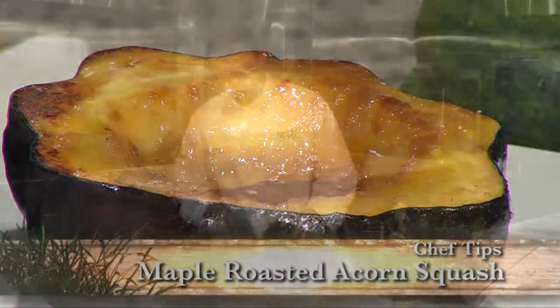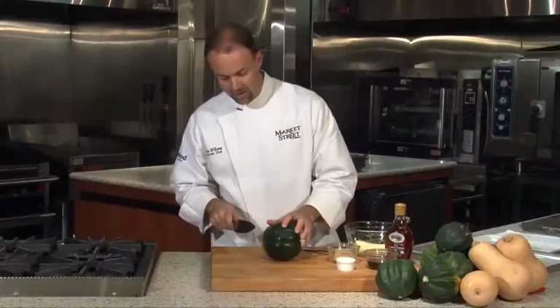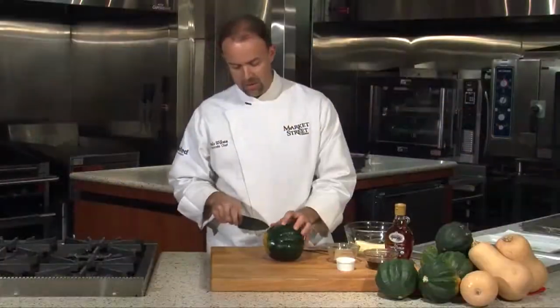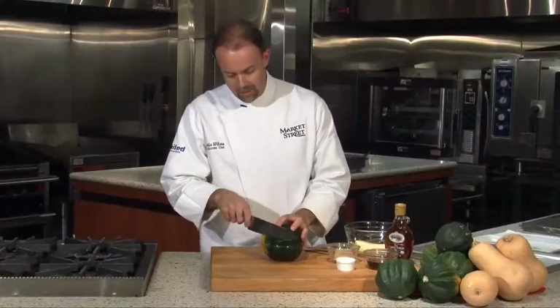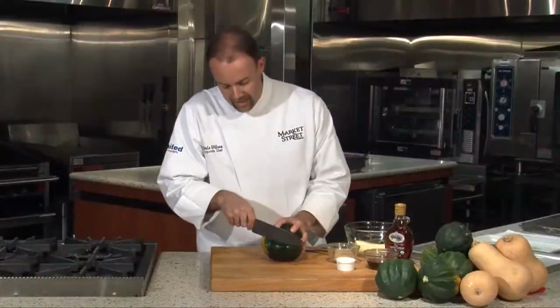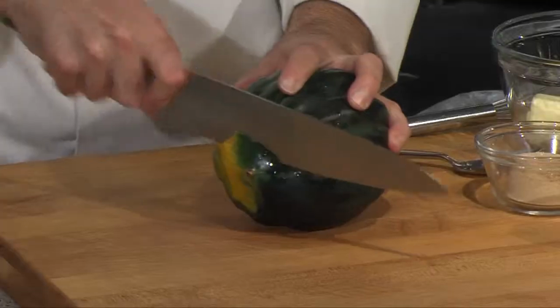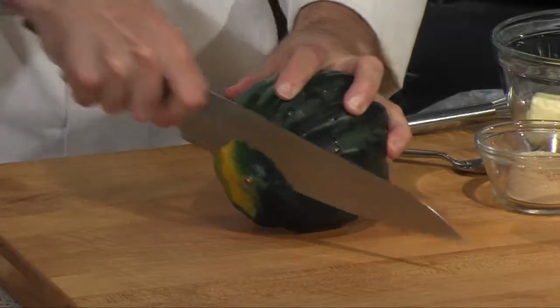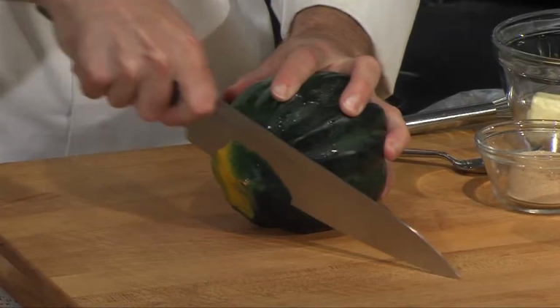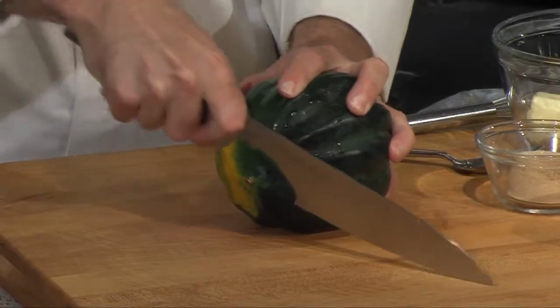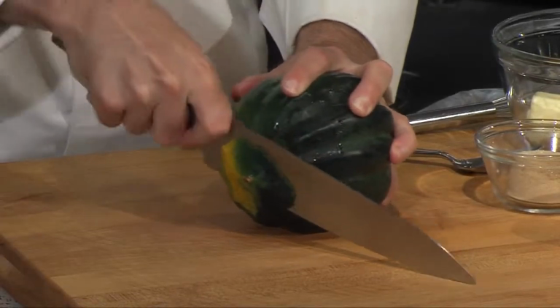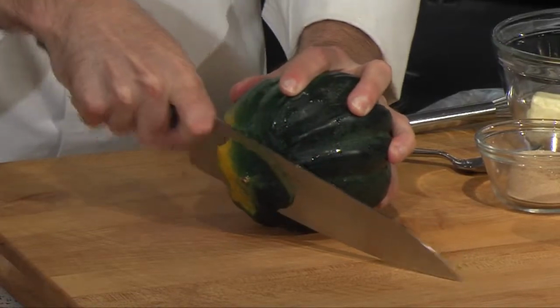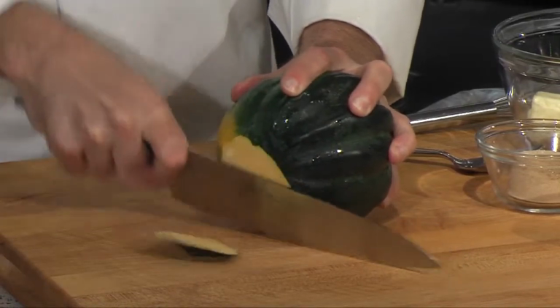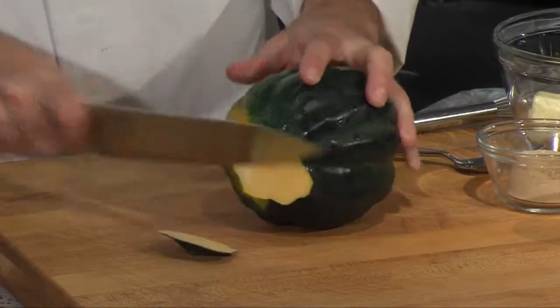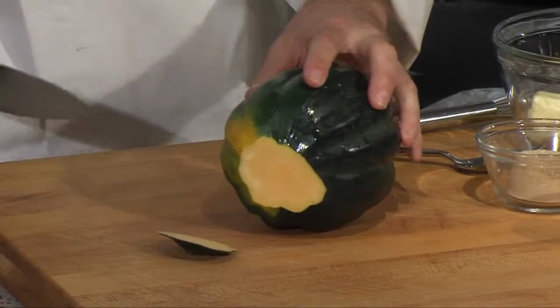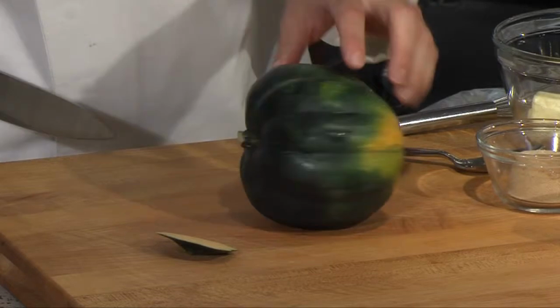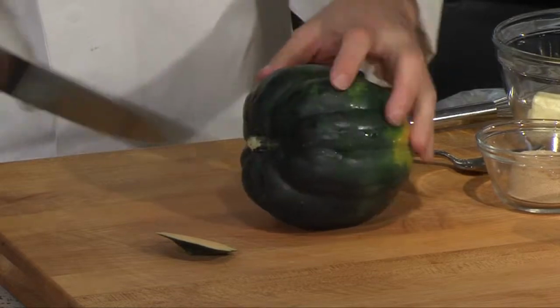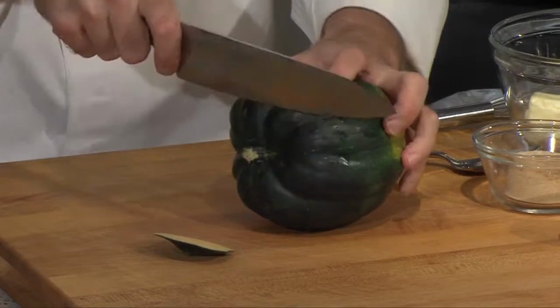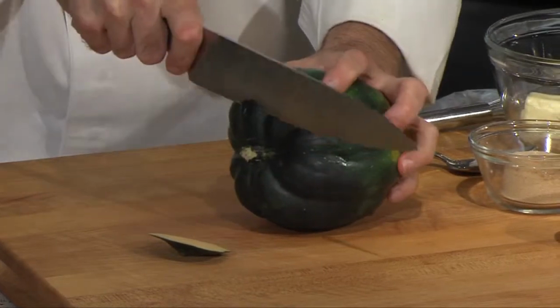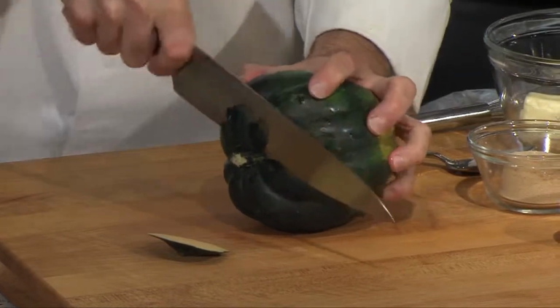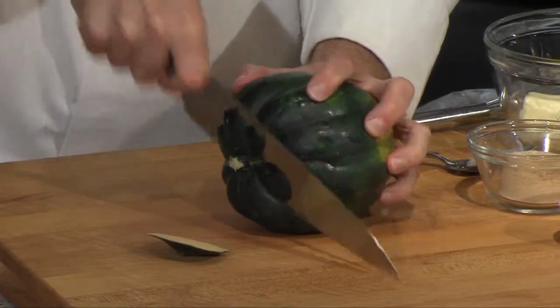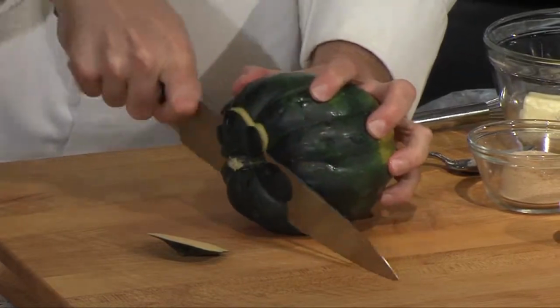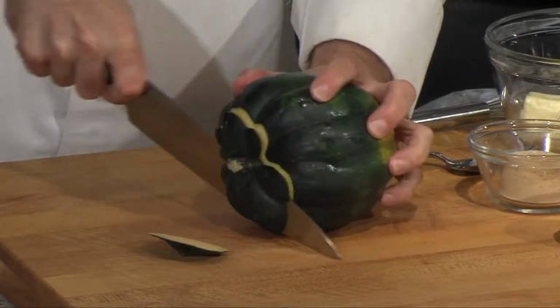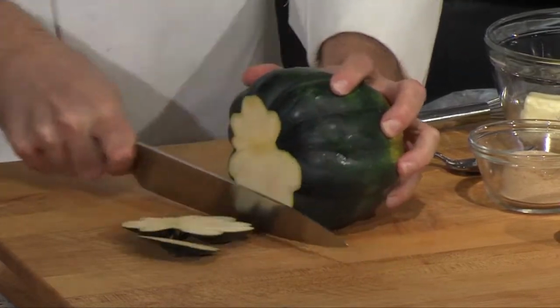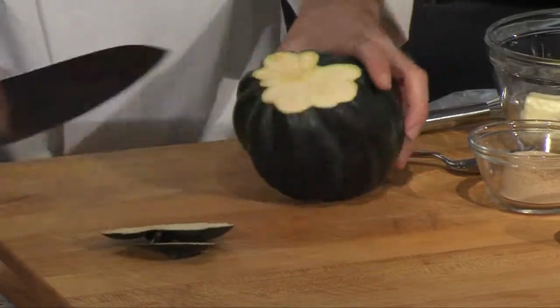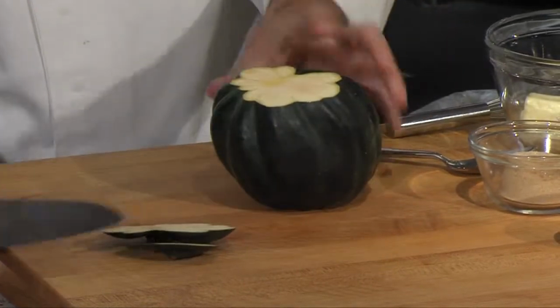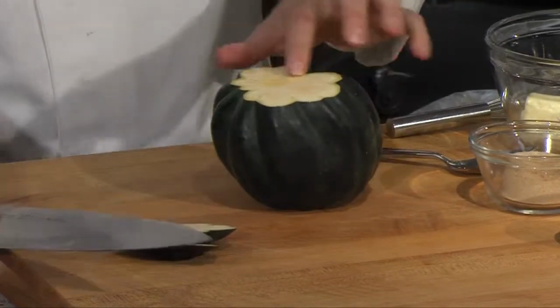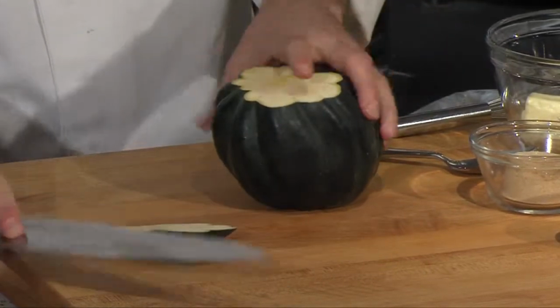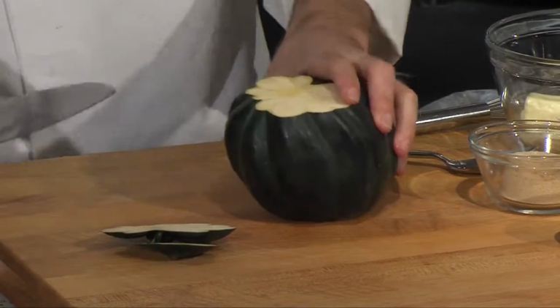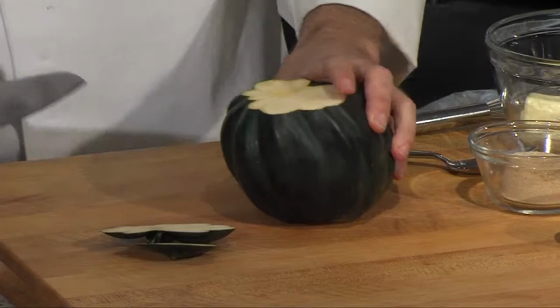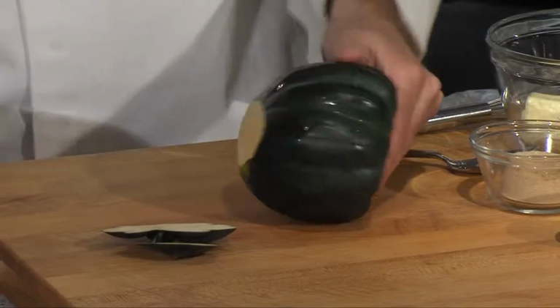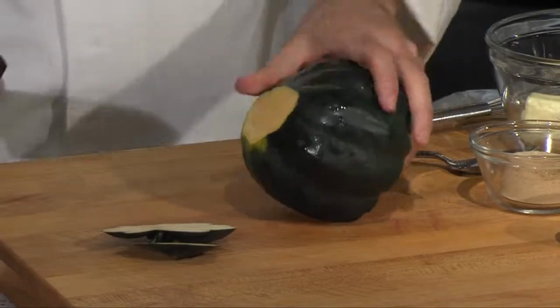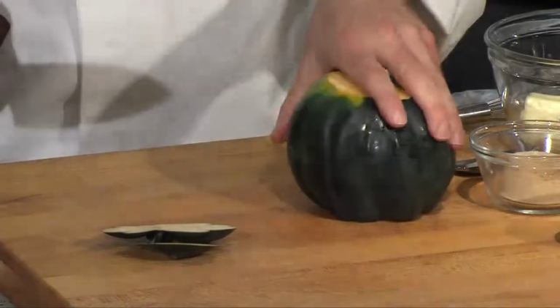I'm going to start by squaring off my ends. Now it's a little hard, so you've got to be careful when you cut the ends off. We're not going to cut too much into it, so we'll see a lot of the flesh. We just want to have a nice, firm surface.